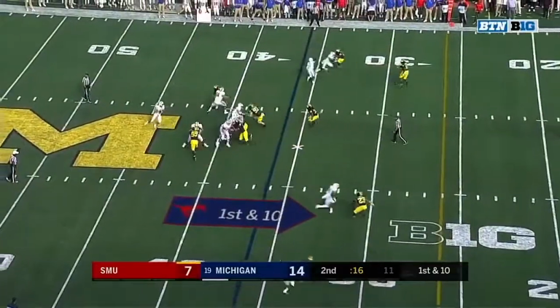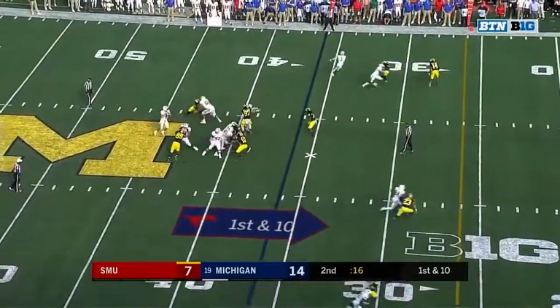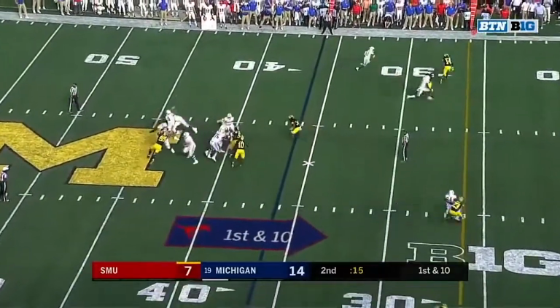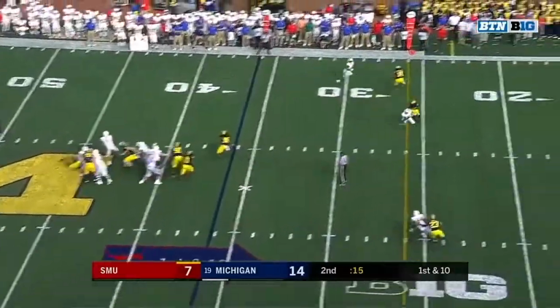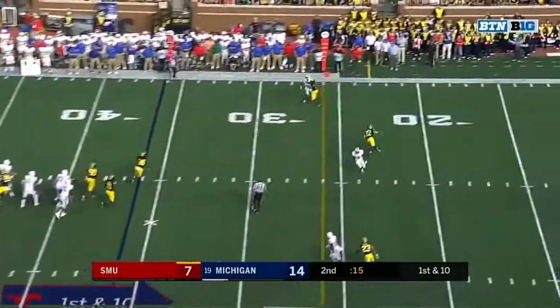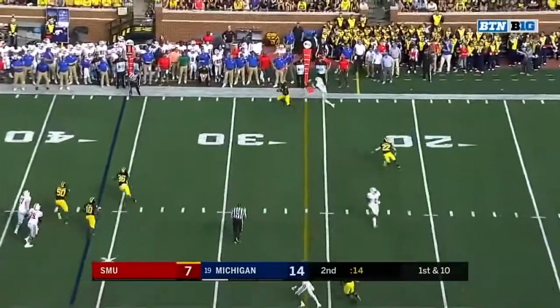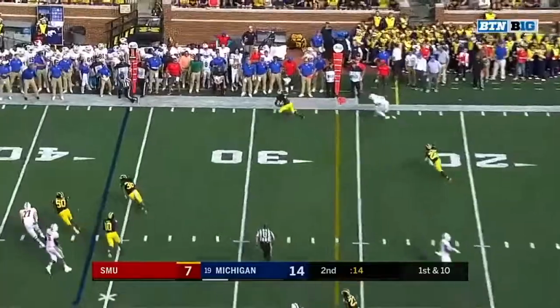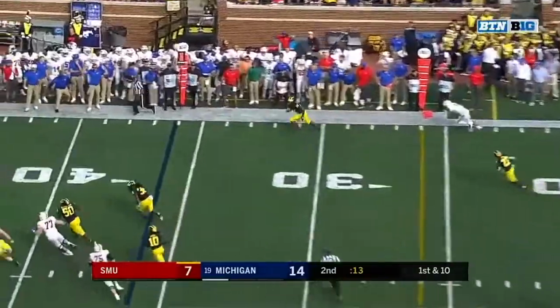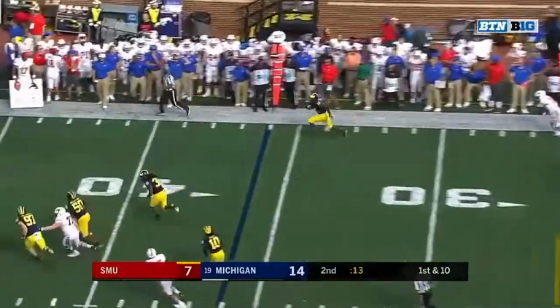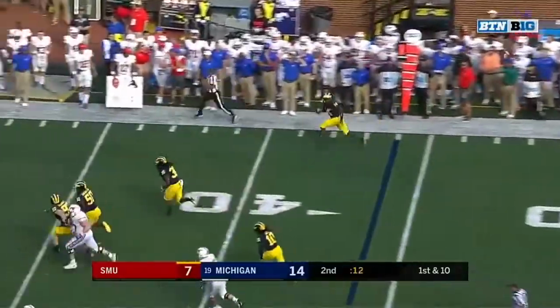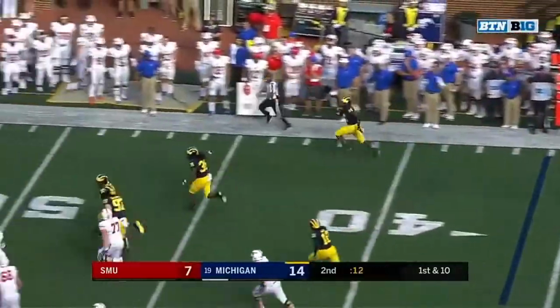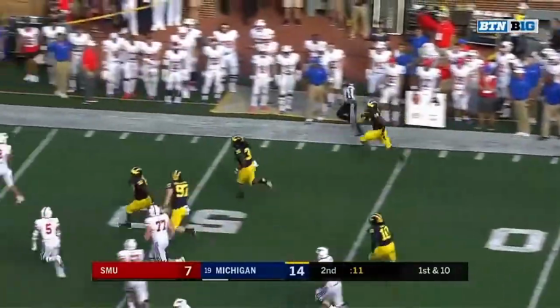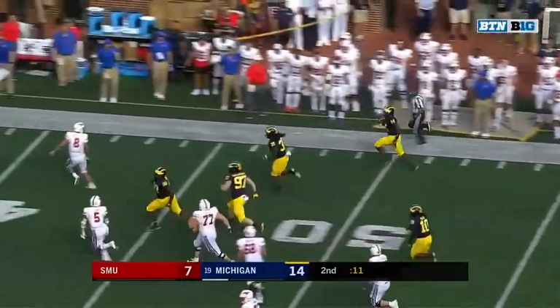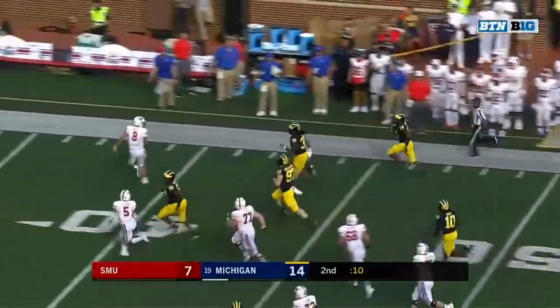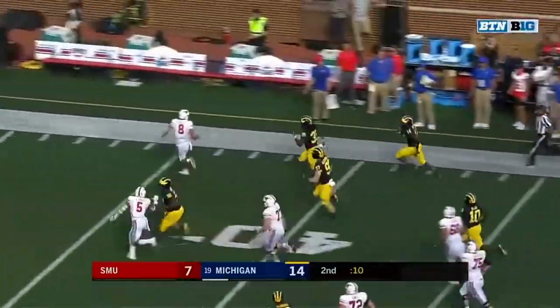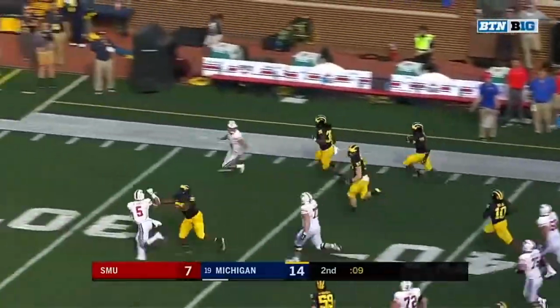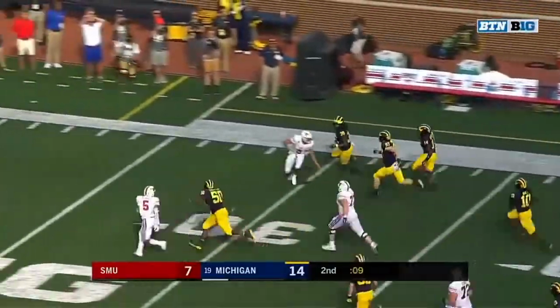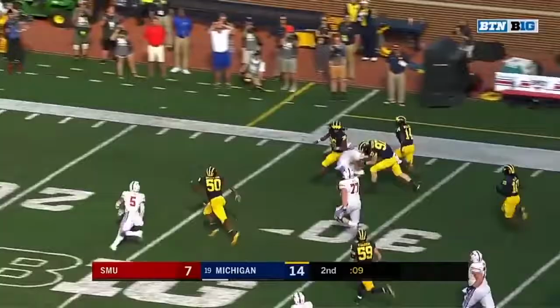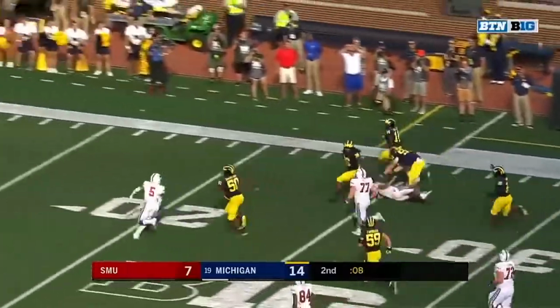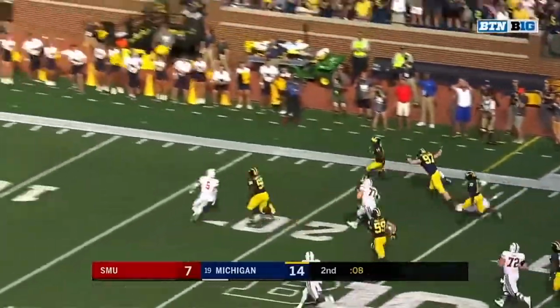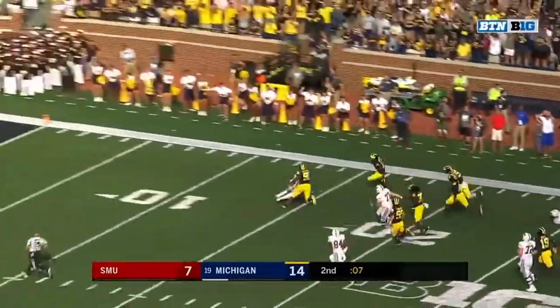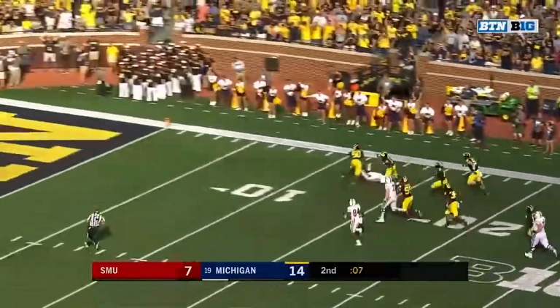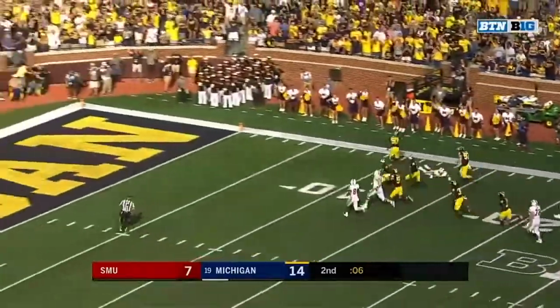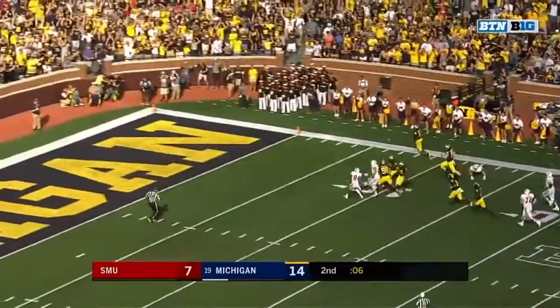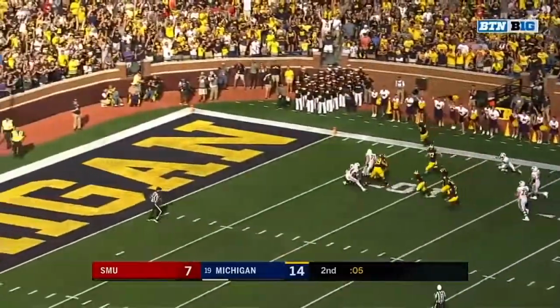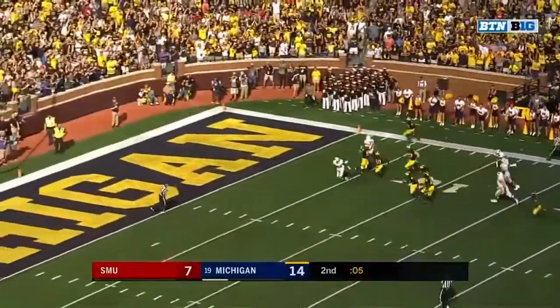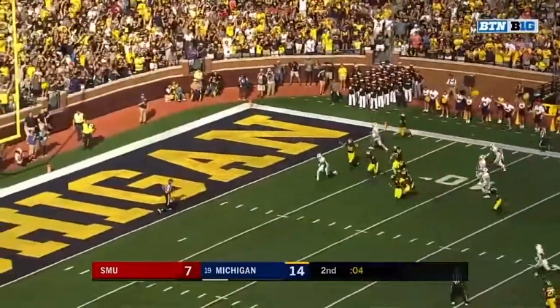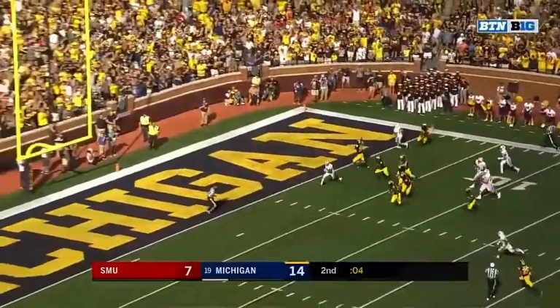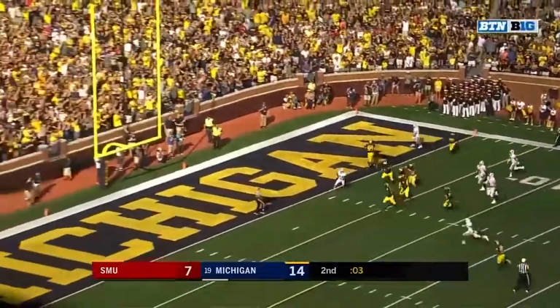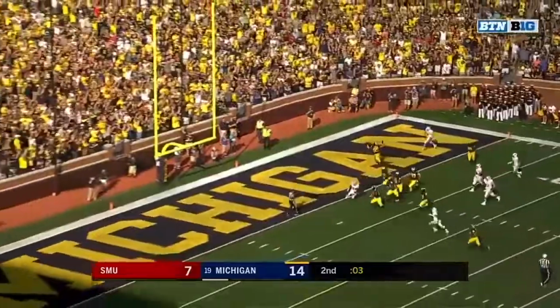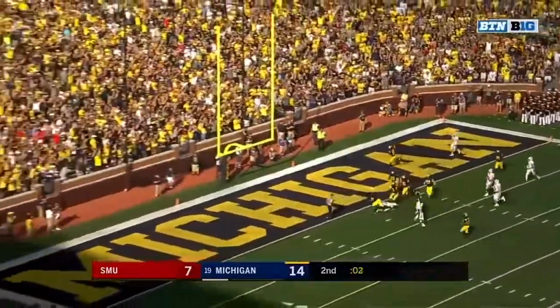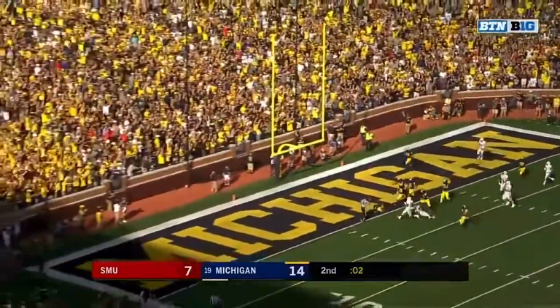Michigan brings an extra rusher. Hicks throws — intercepted by Metellus! Metellus to the 40, and Rube on the sideline! Metellus to the 30 — got a block! Metellus cuts! Metellus at the 10! He's gonna go in for the touchdown!